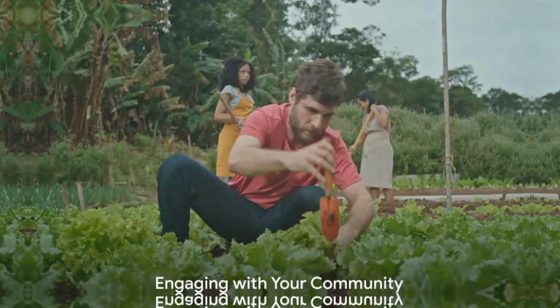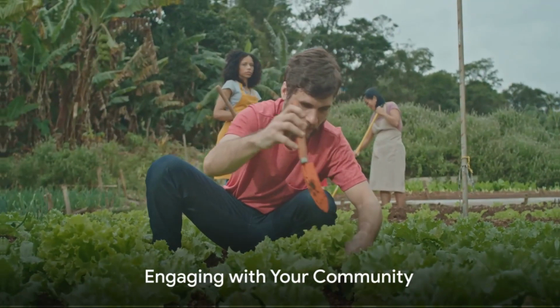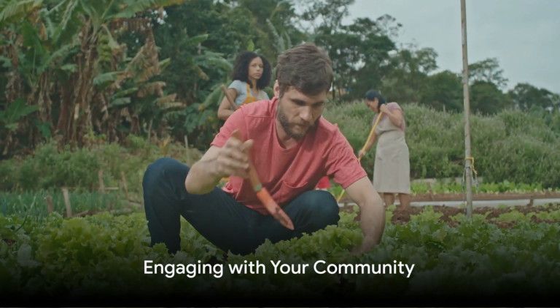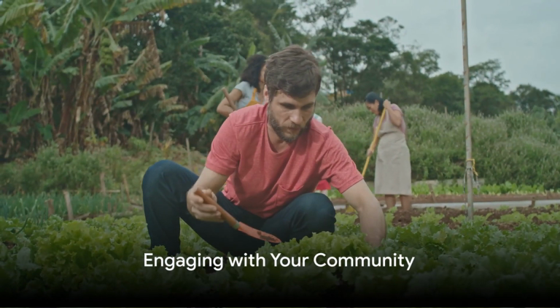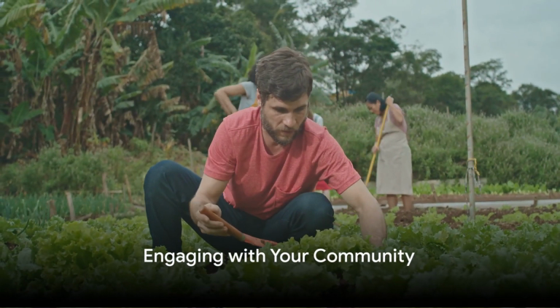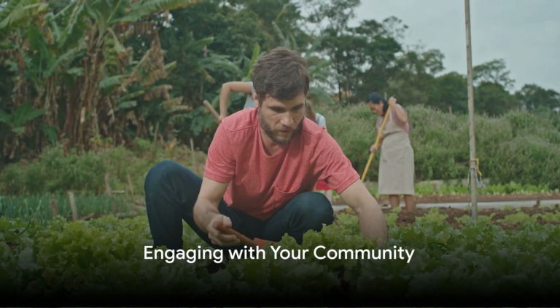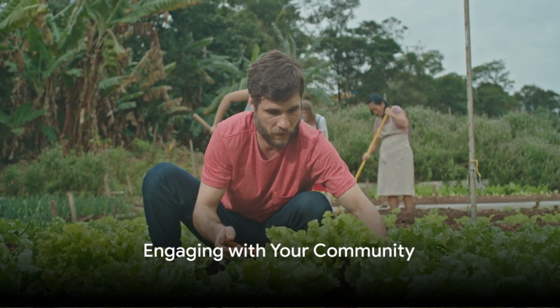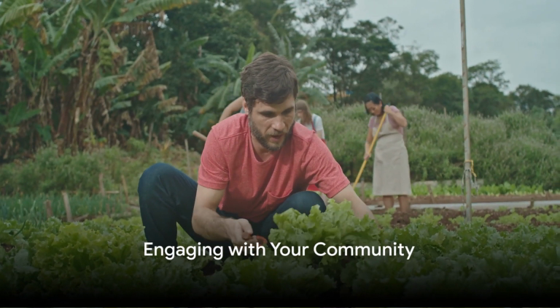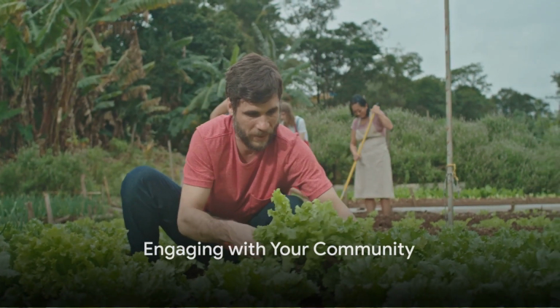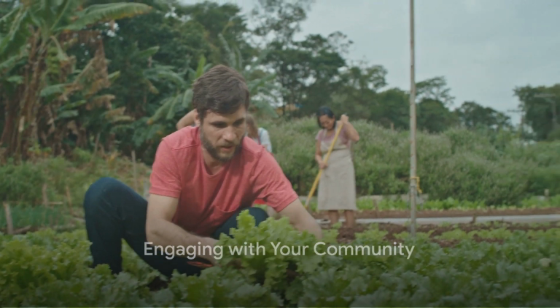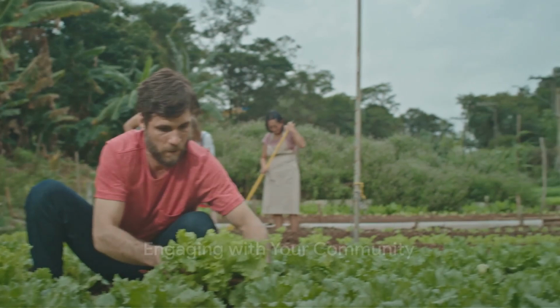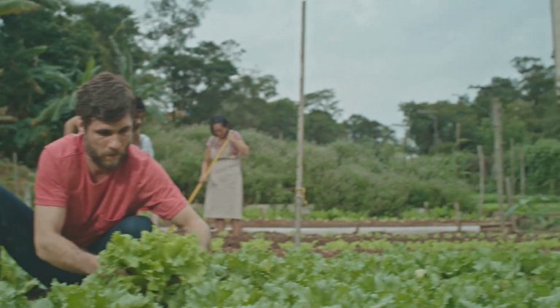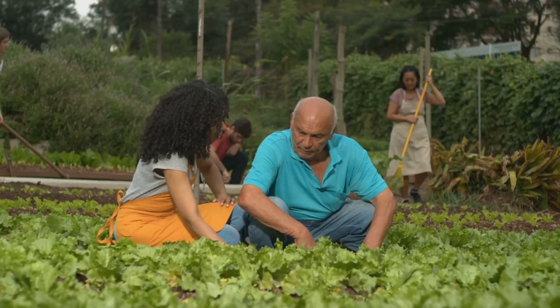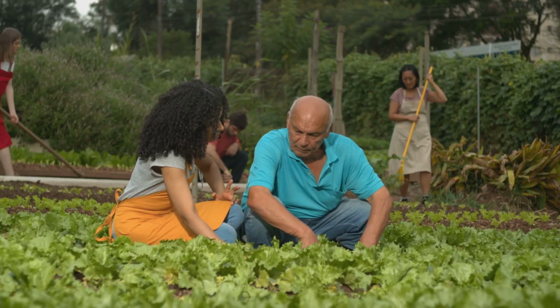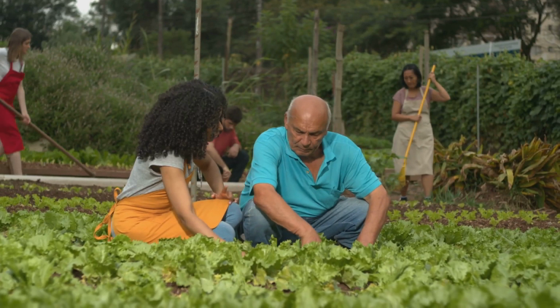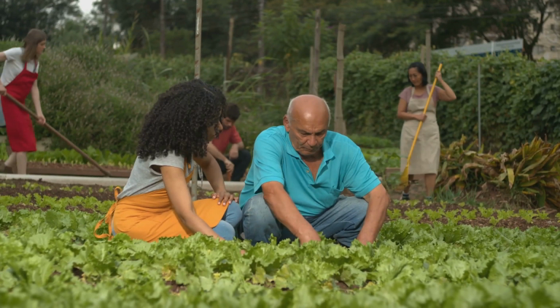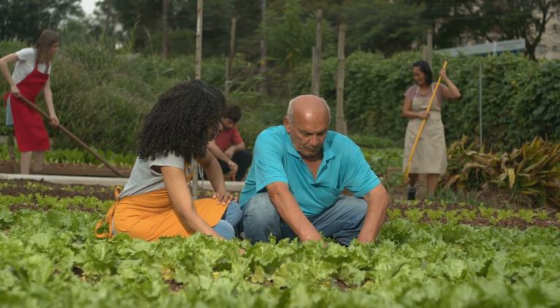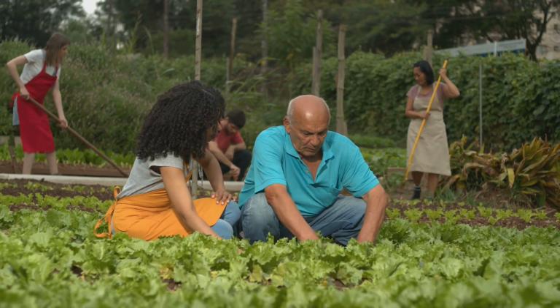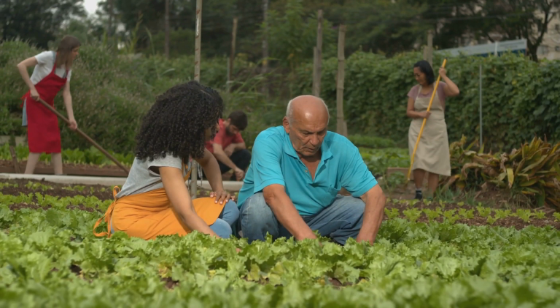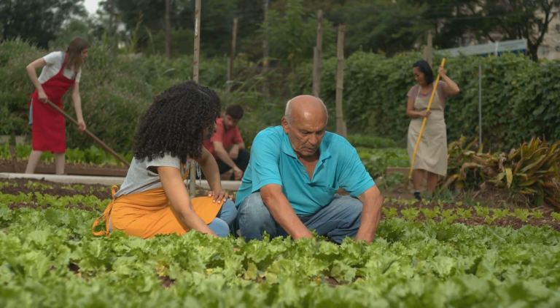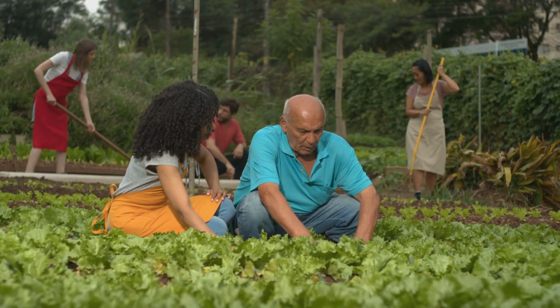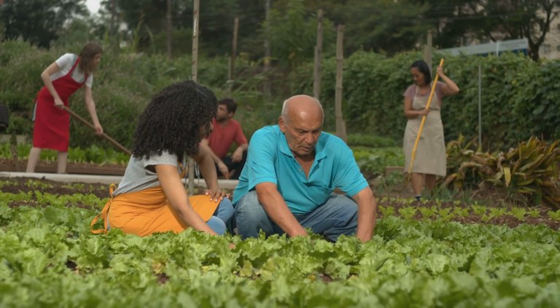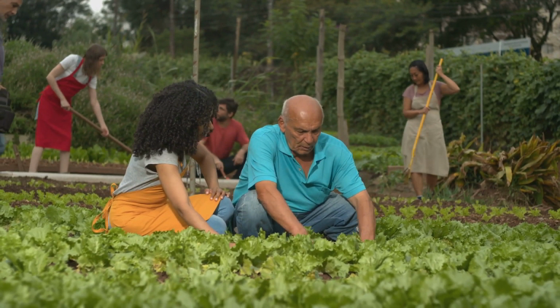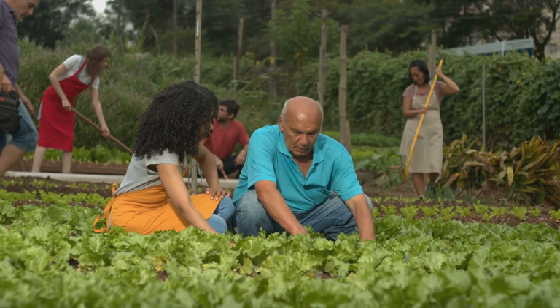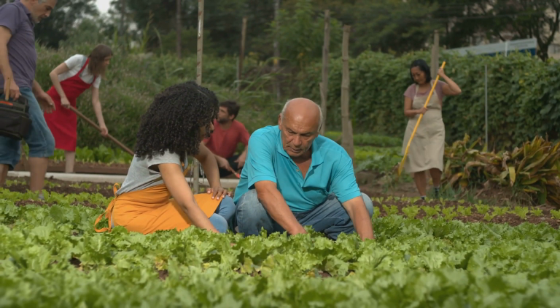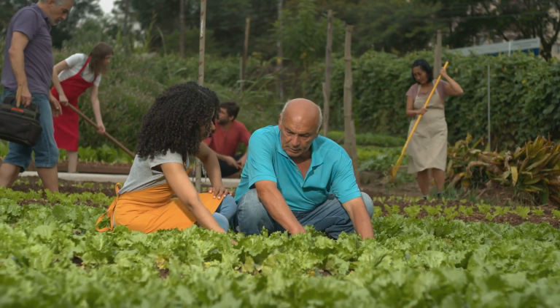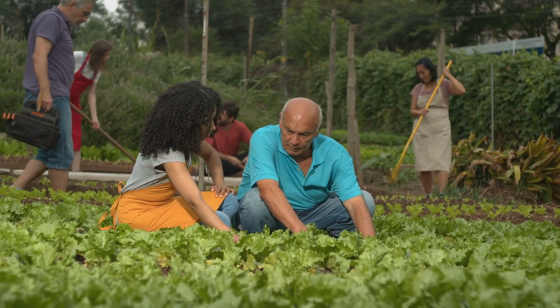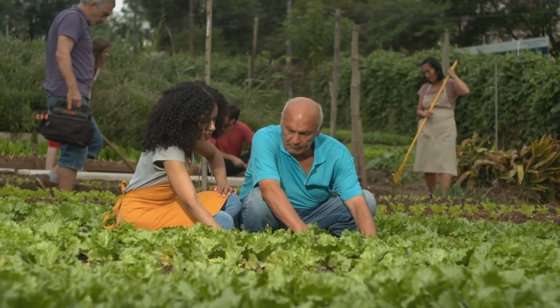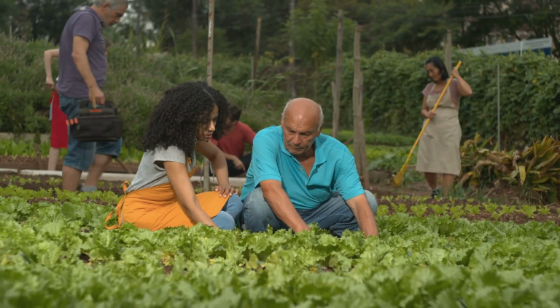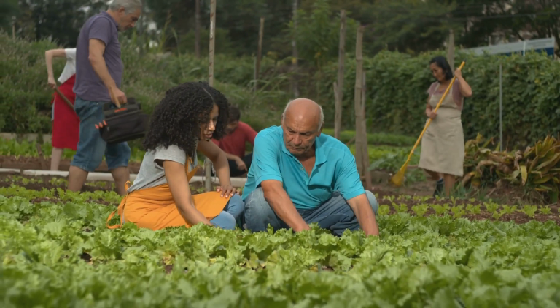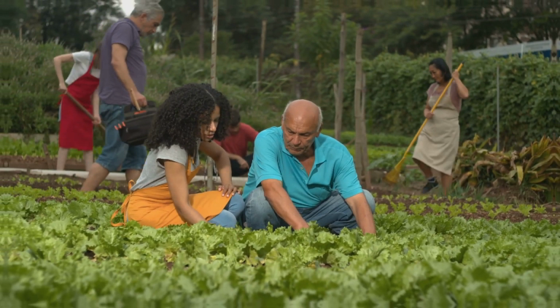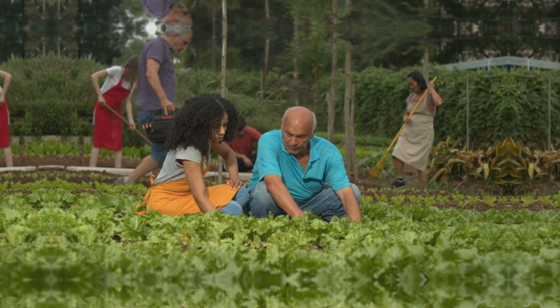Finally, remember that self-sufficiency doesn't mean going it alone. Engaging with your community and participating in the sharing economy can provide invaluable resources and support.